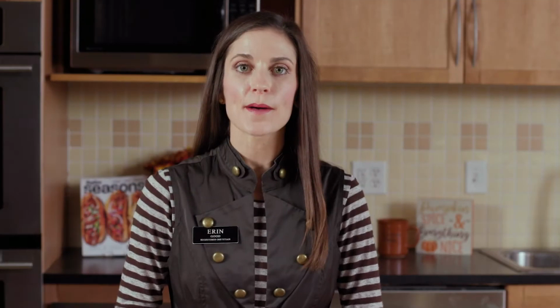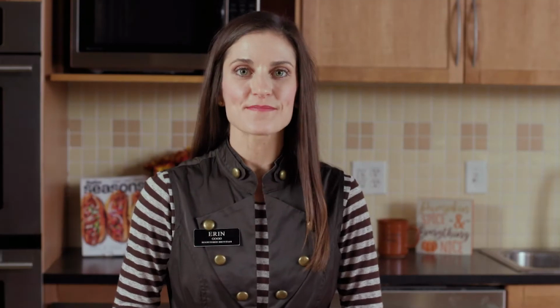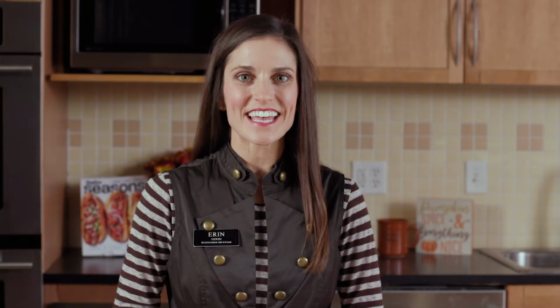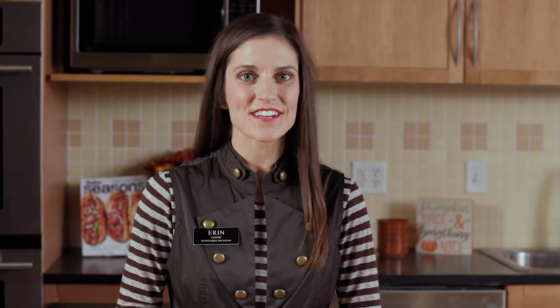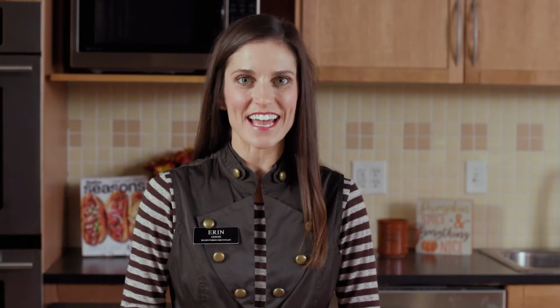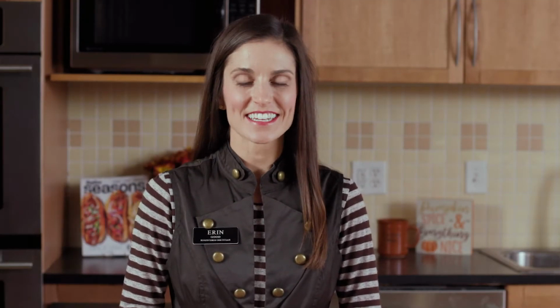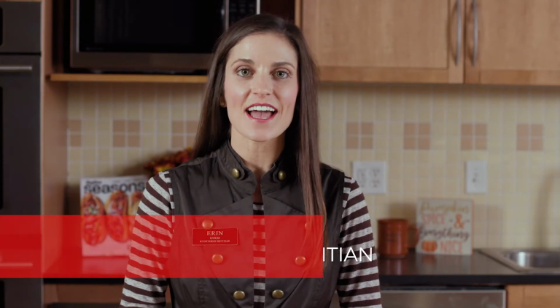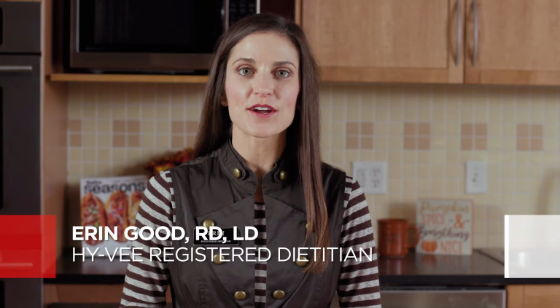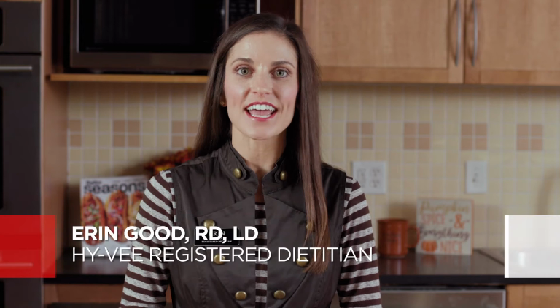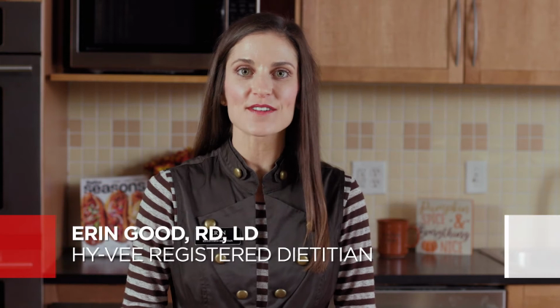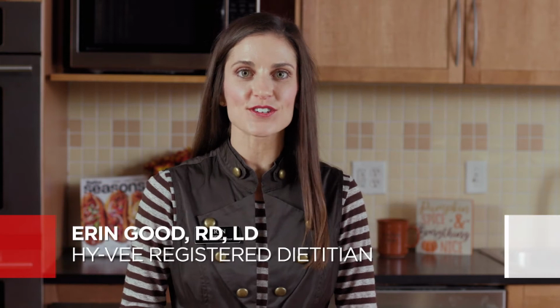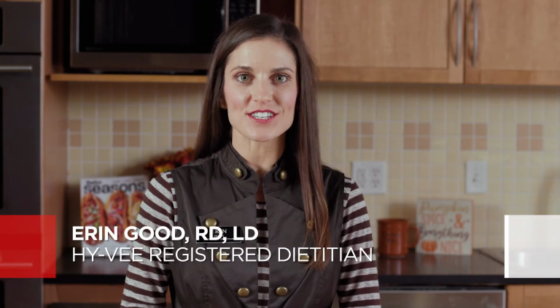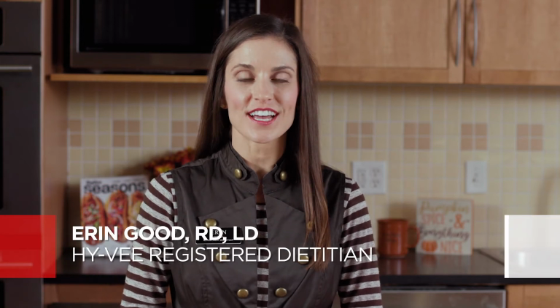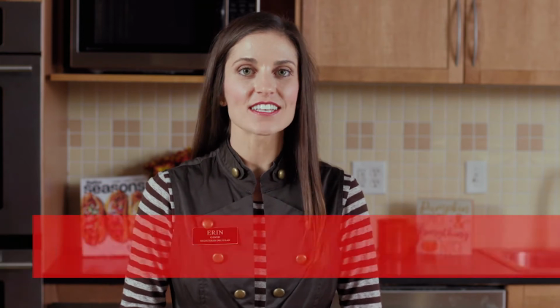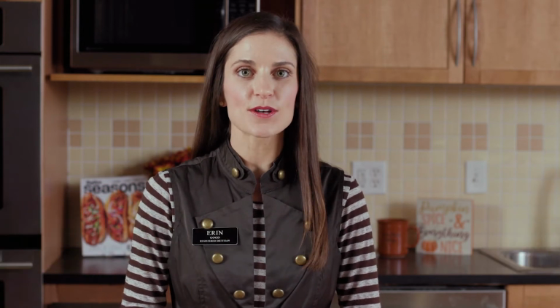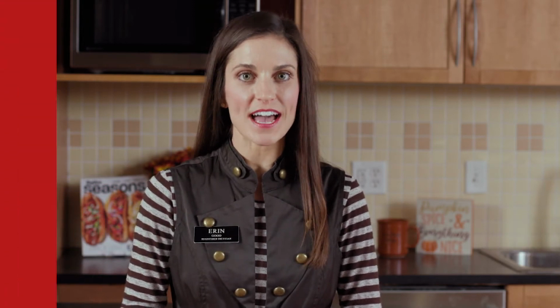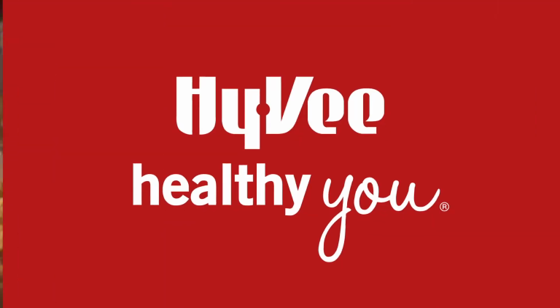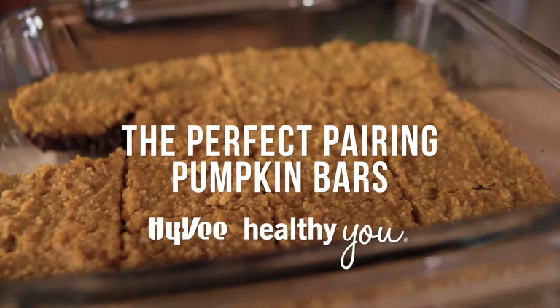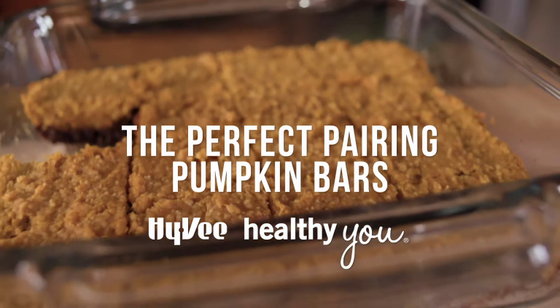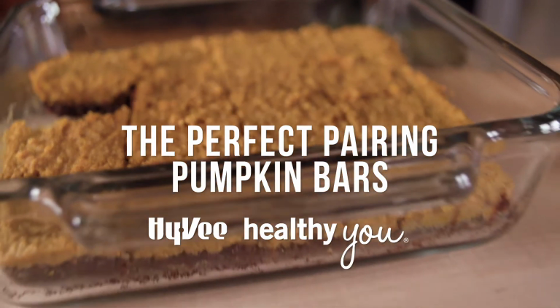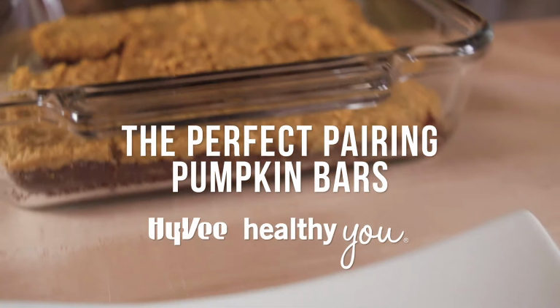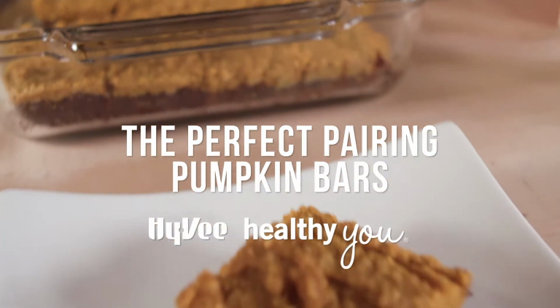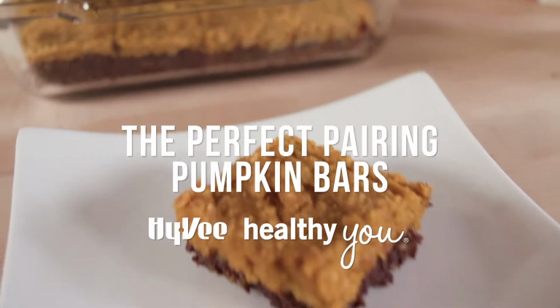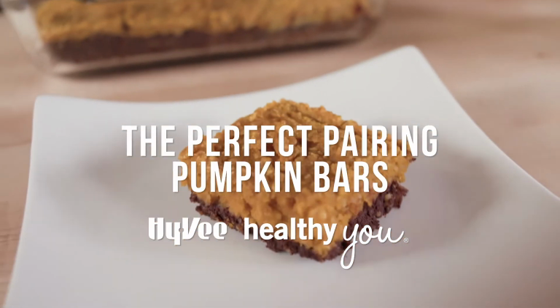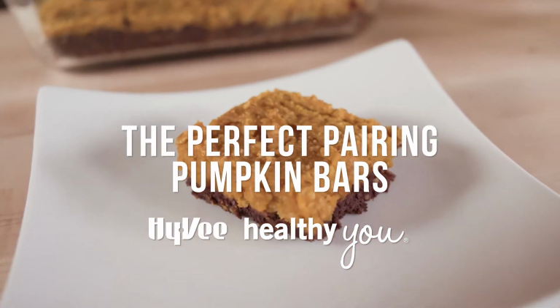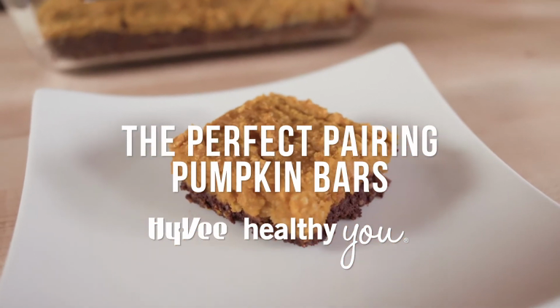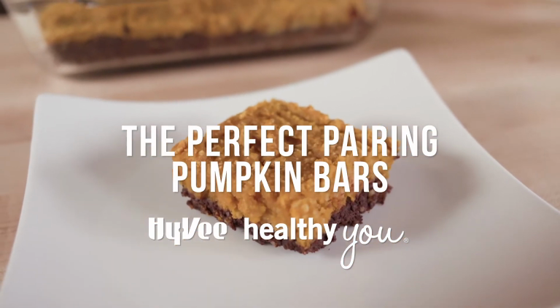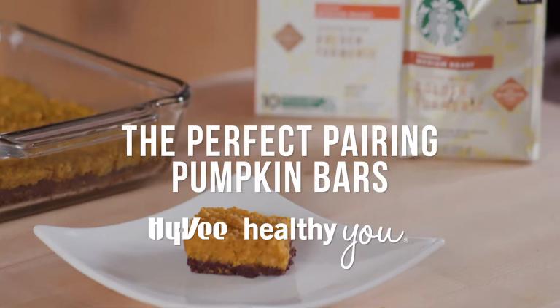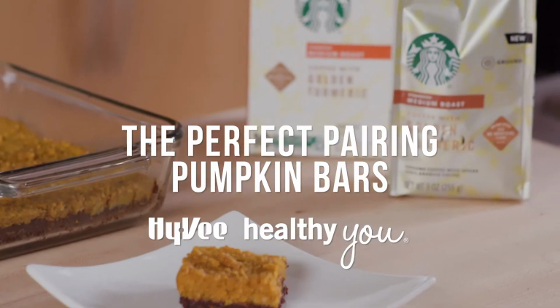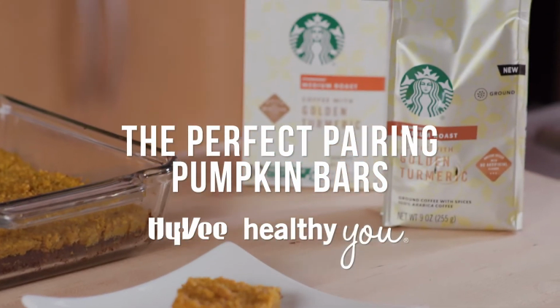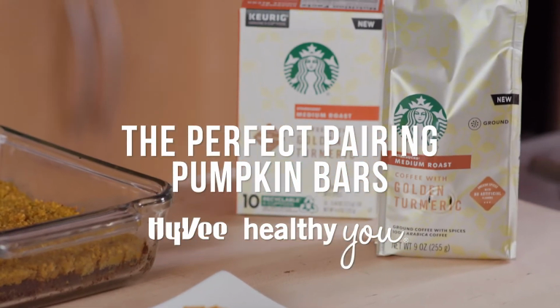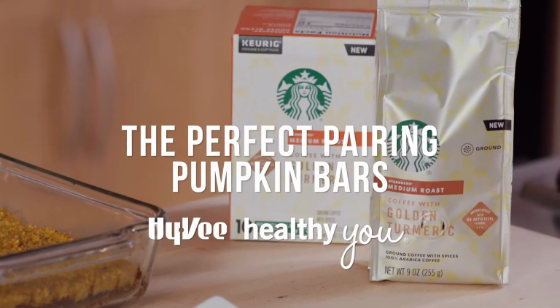Pumpkin spice and everything nice. Hi, I'm Erin Good, a Hy-Vee registered dietitian. On this episode of Hy-Vee Healthy You, I'll show you the perfect peanut butter pumpkin bar recipe to pair with your favorite cup of coffee.